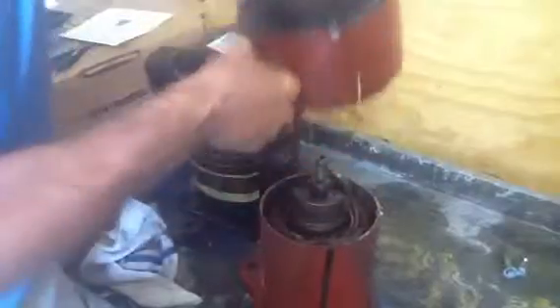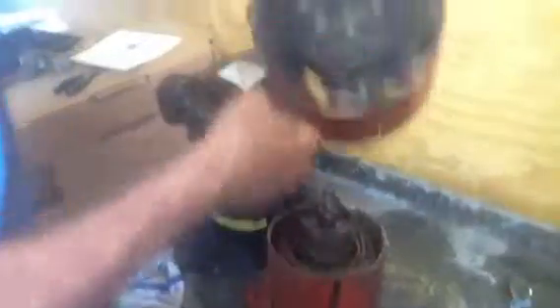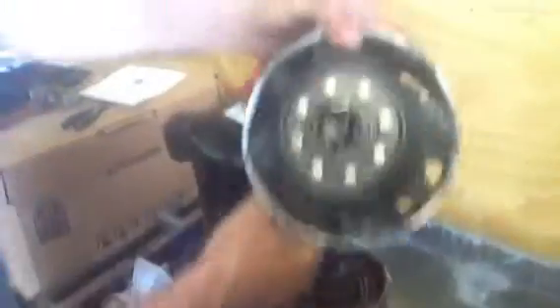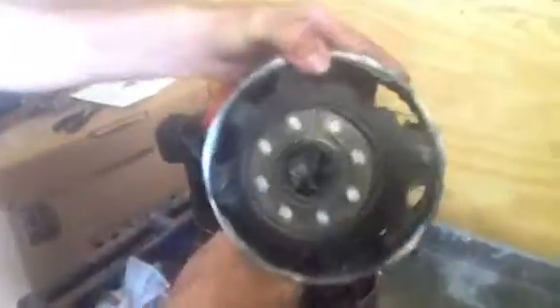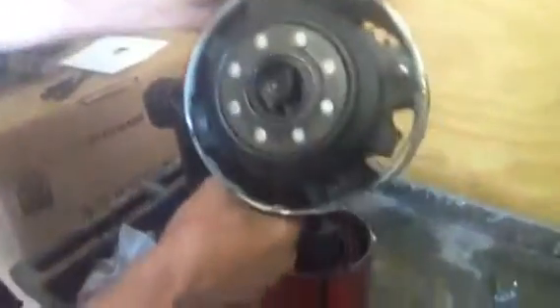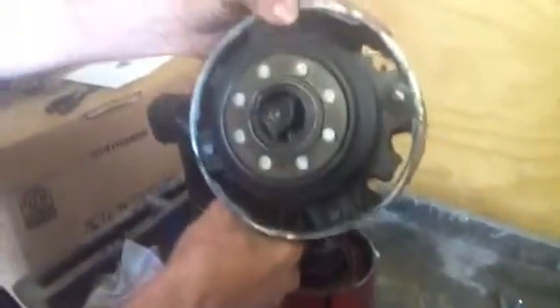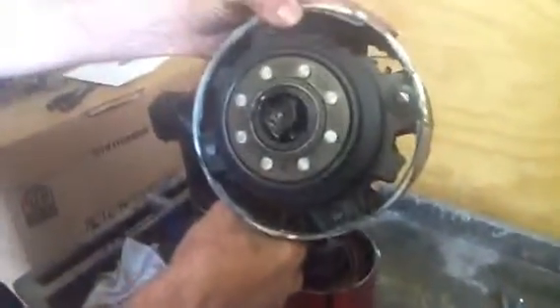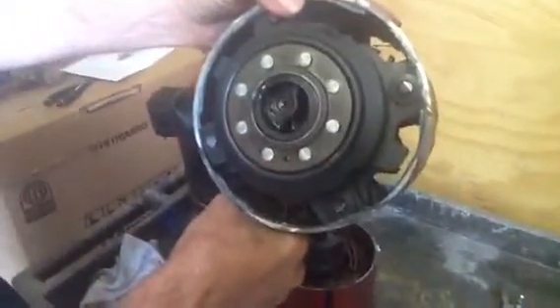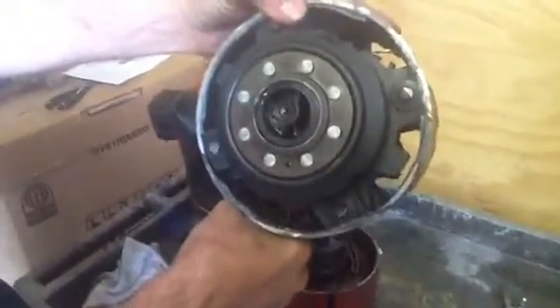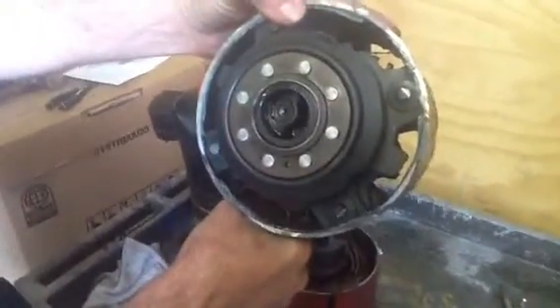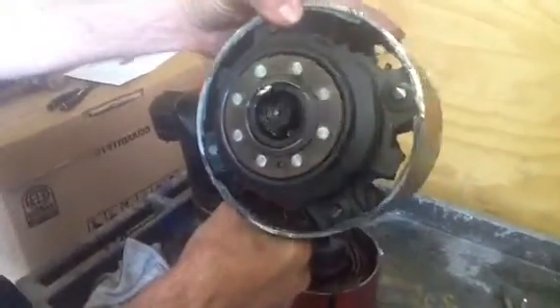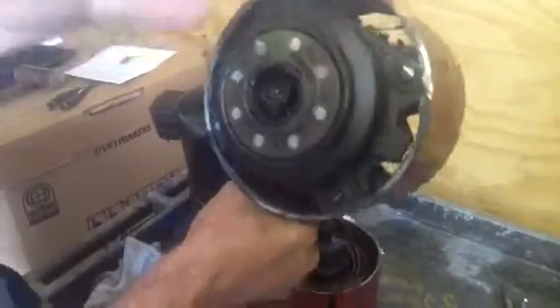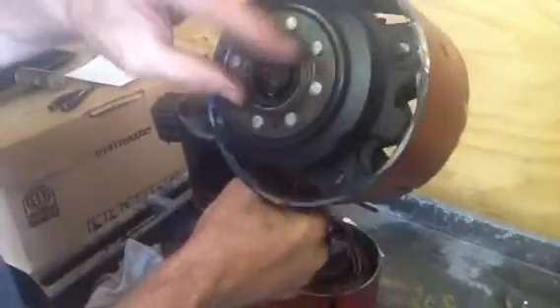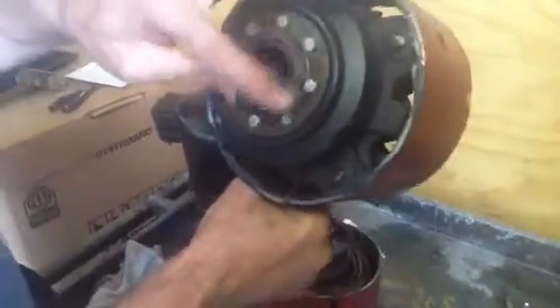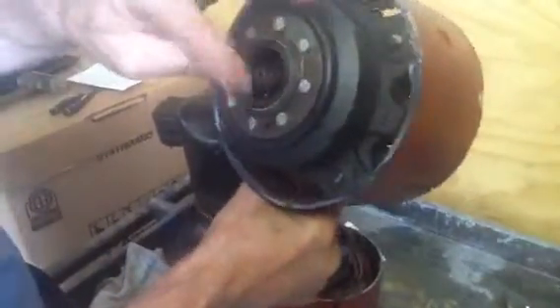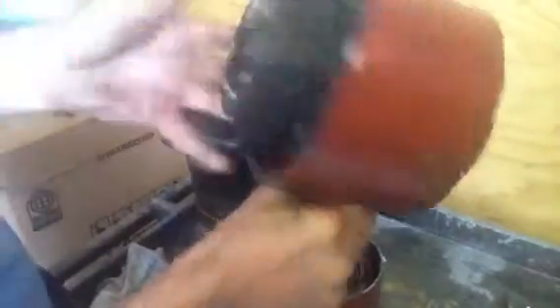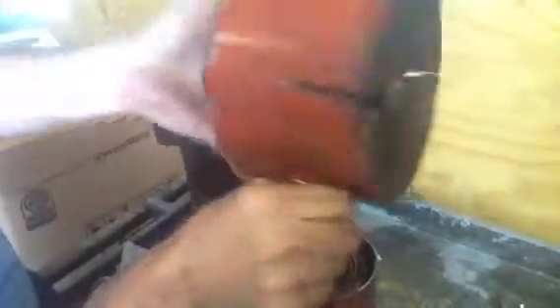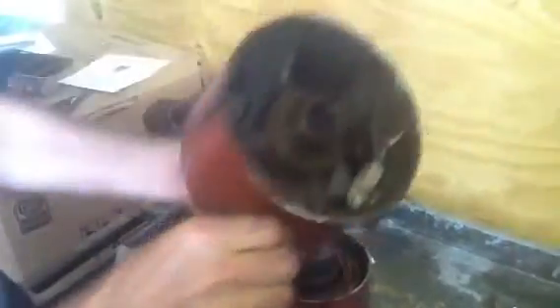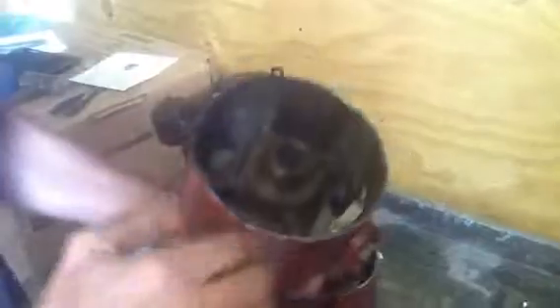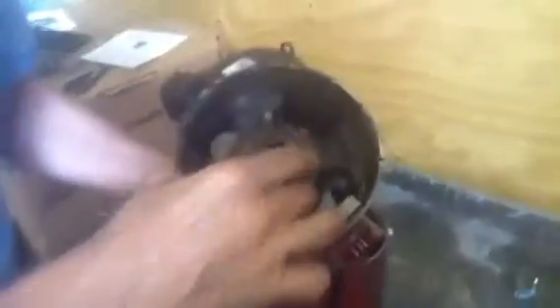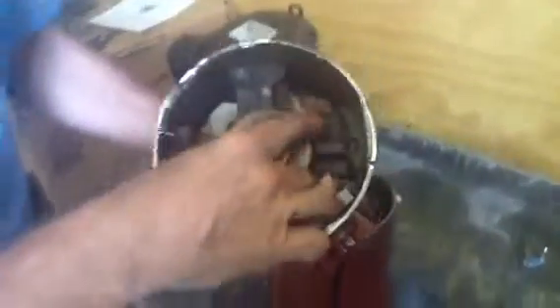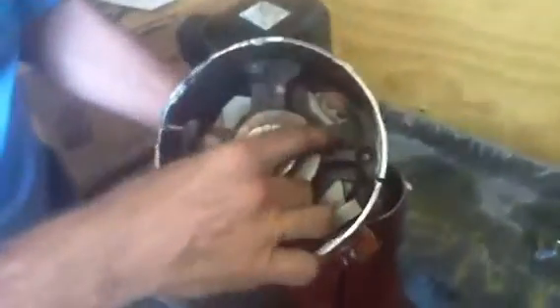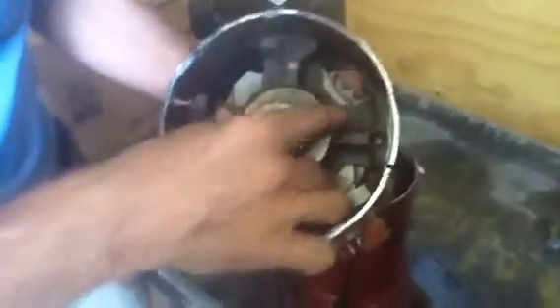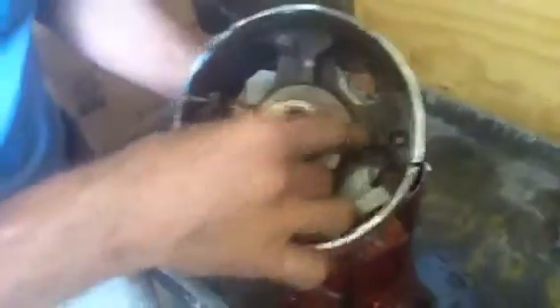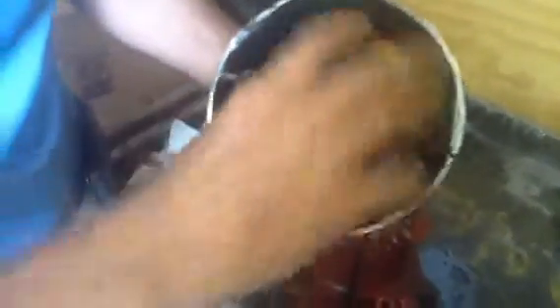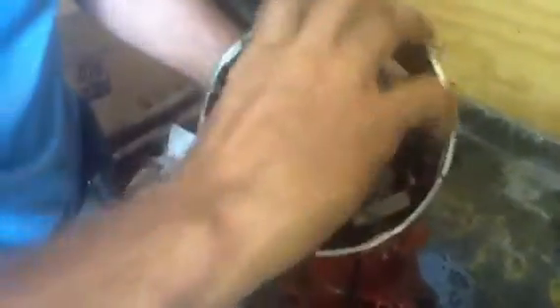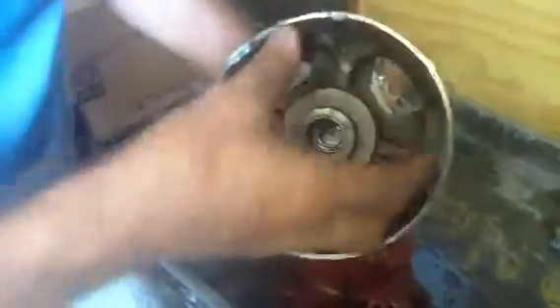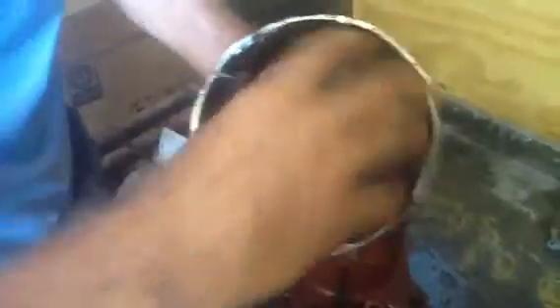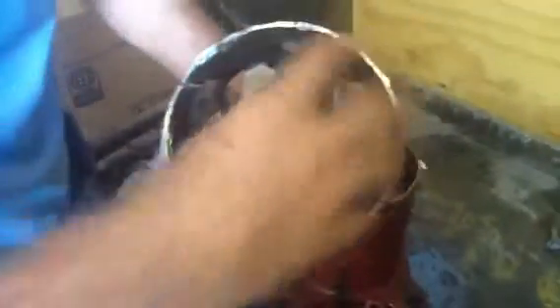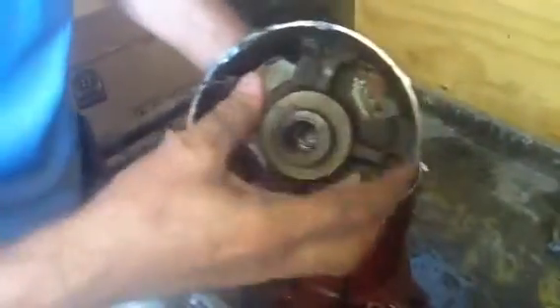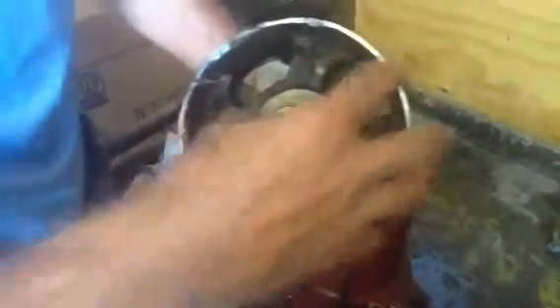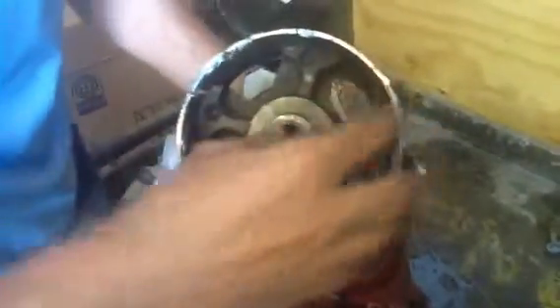This here is the top part of the scroll. This here is the inner wheel. This is the outer wheel. These spin together at the same time.